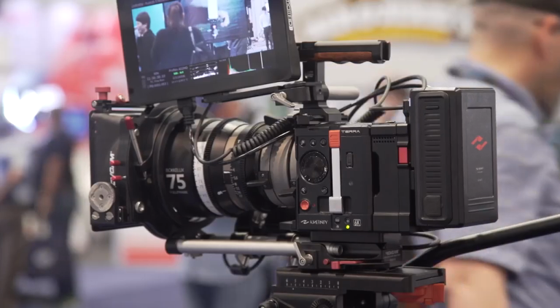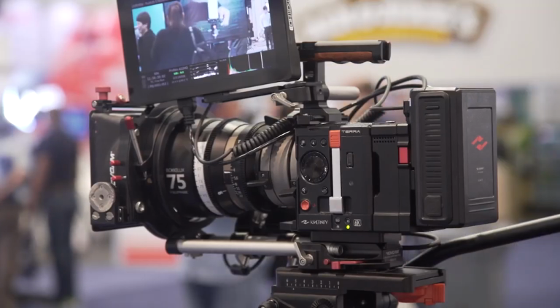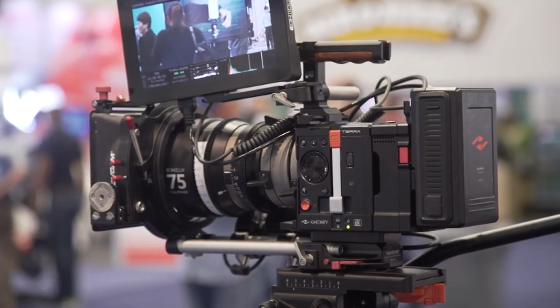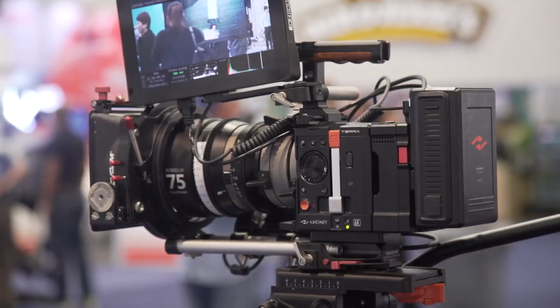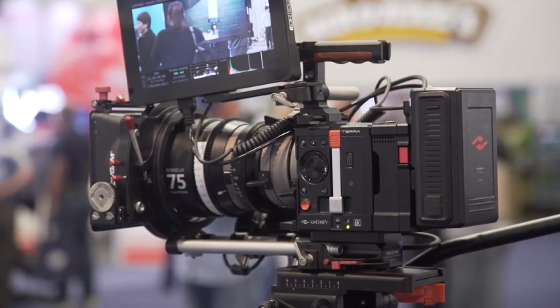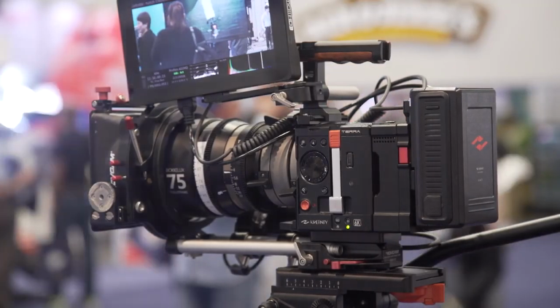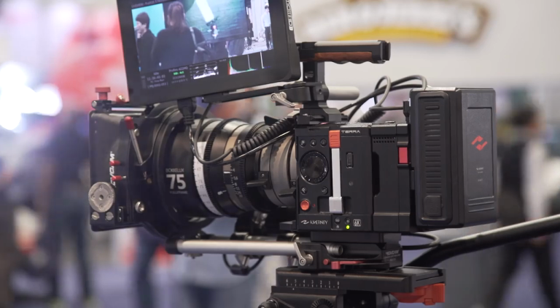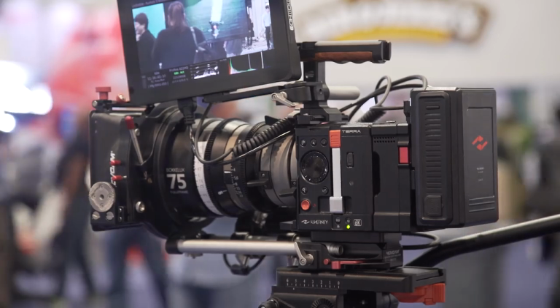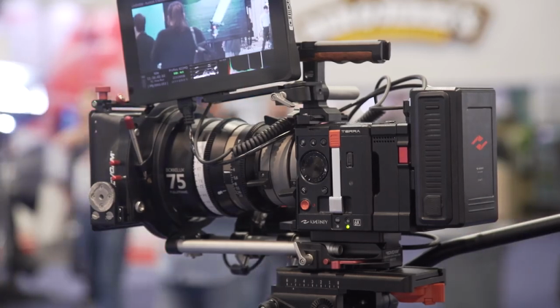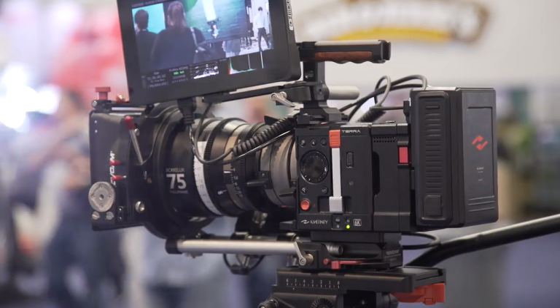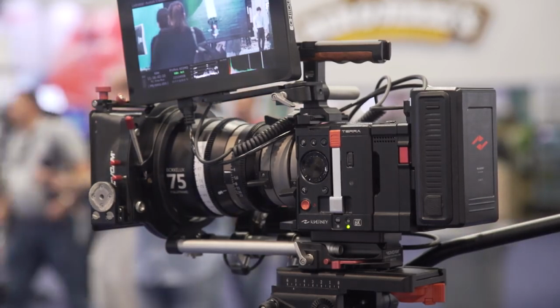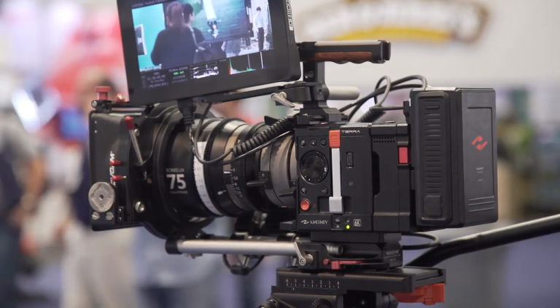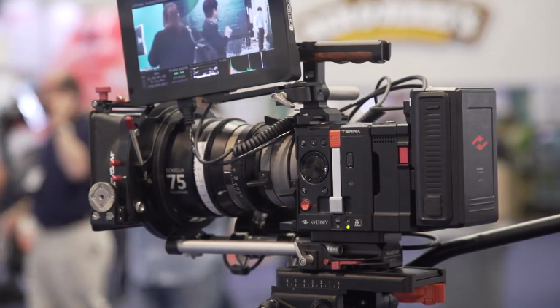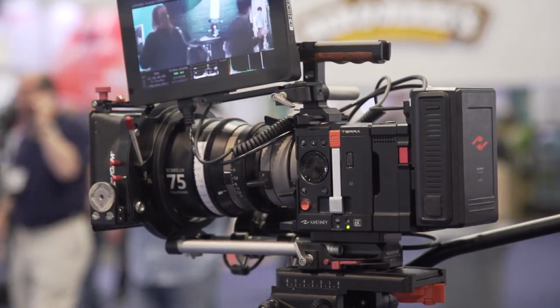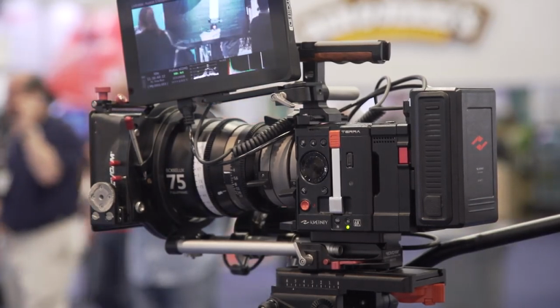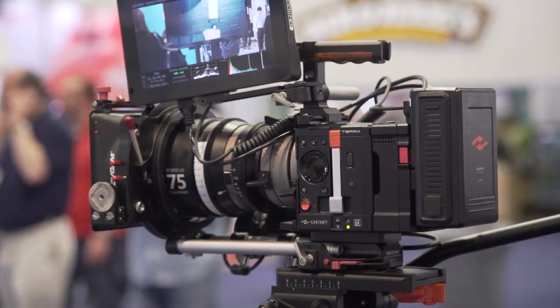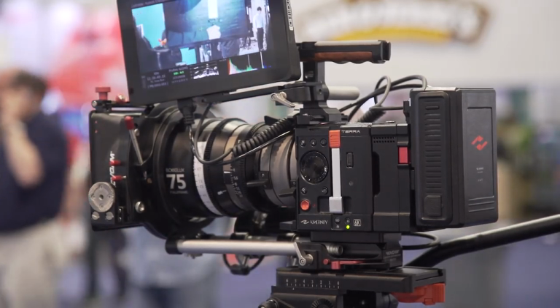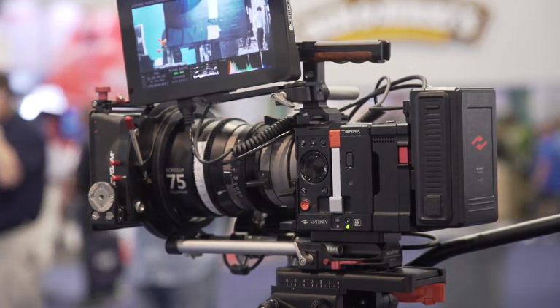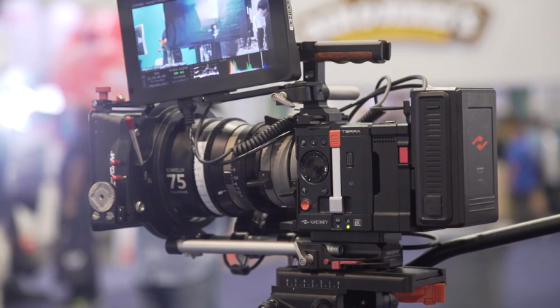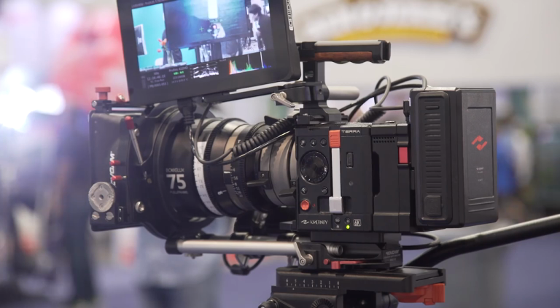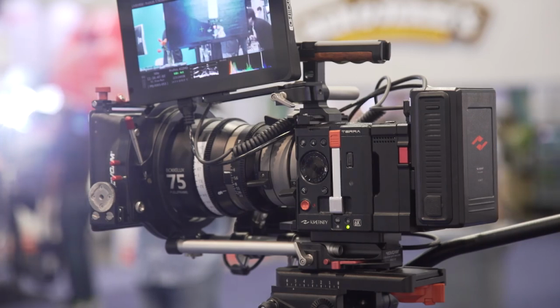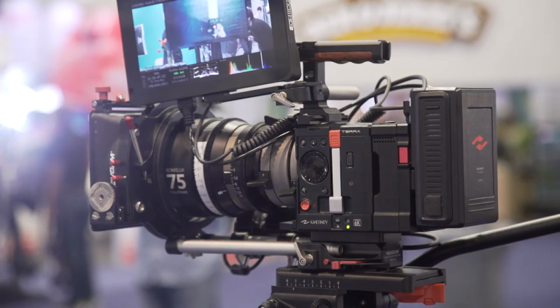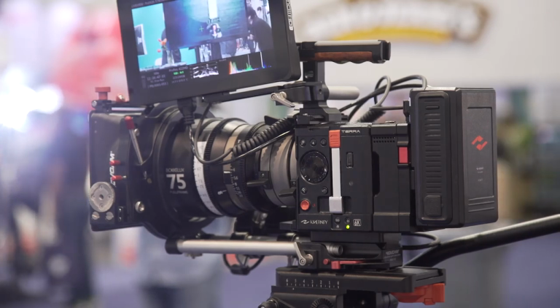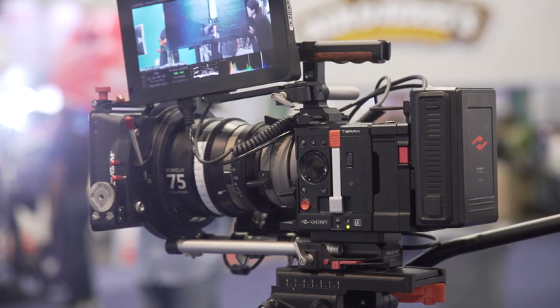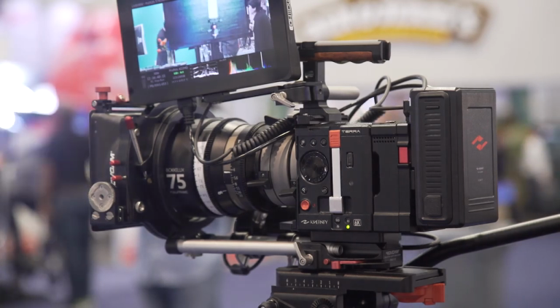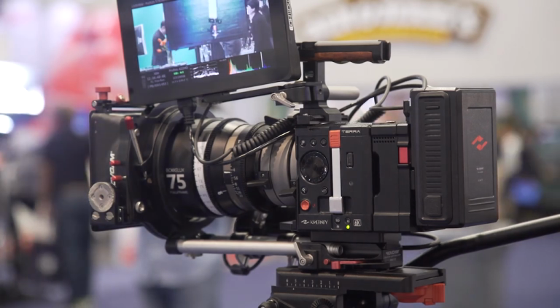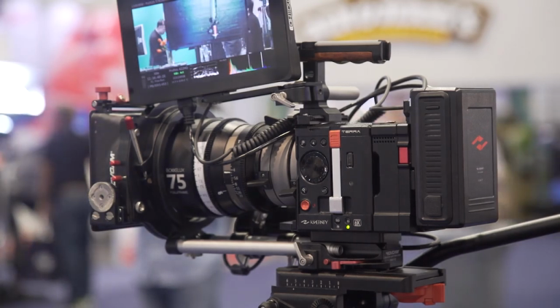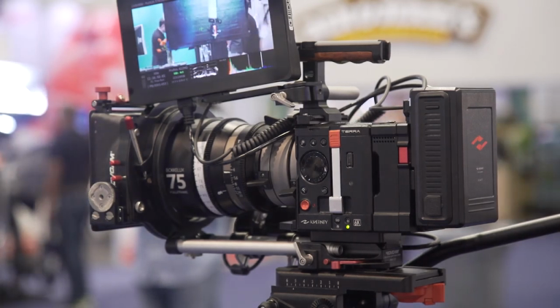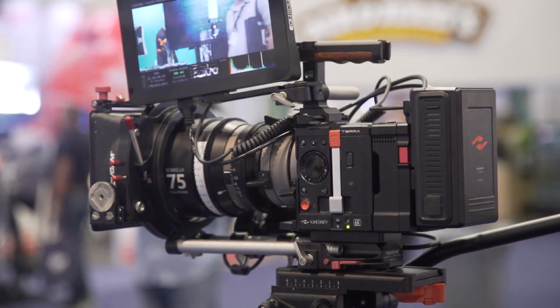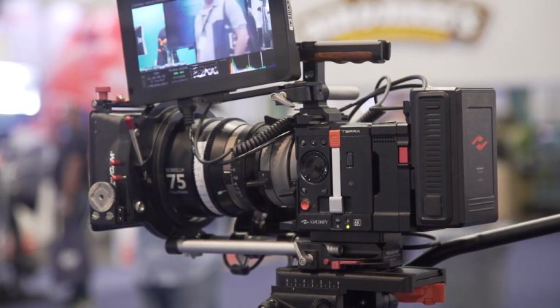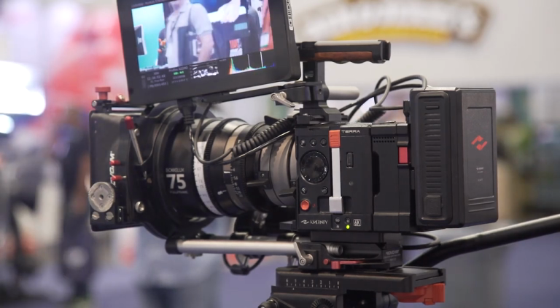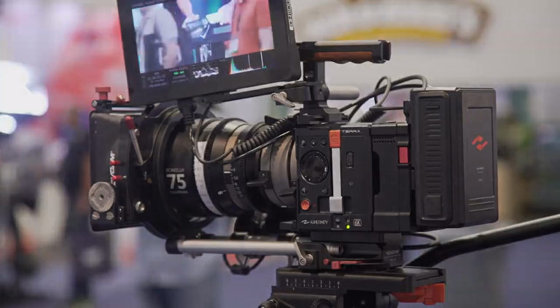I am glad we are seeing cameras like the Terra get released into the current market, since we are really coming into a time where previously unthinkable features are coming into cameras below the $10,000 price point, continuing the trend of accessibility for nearly anyone working at a professional level.